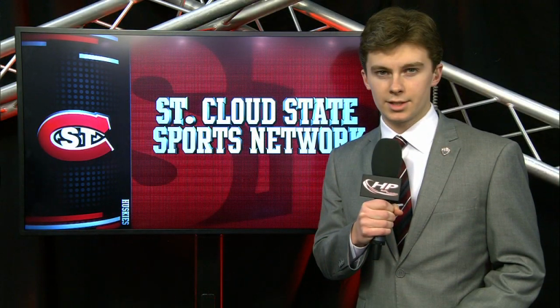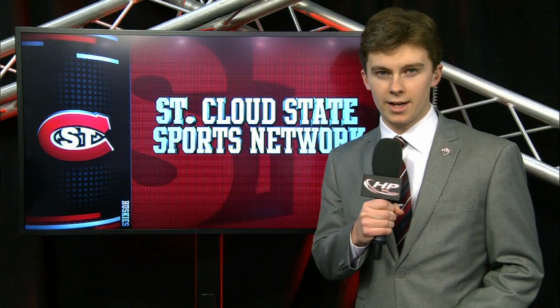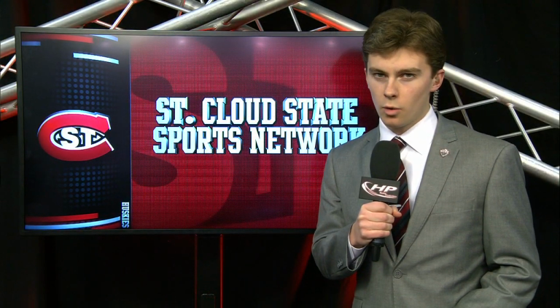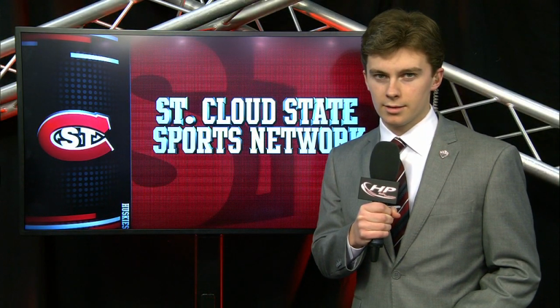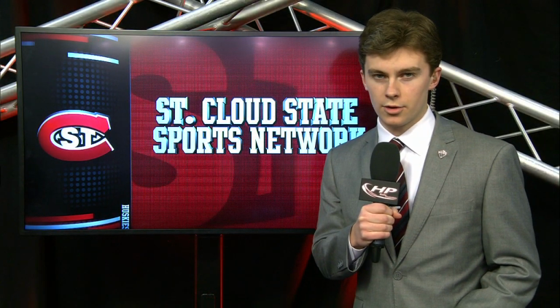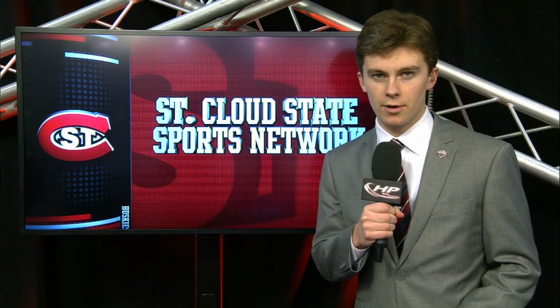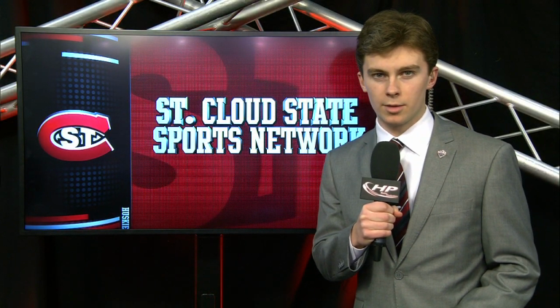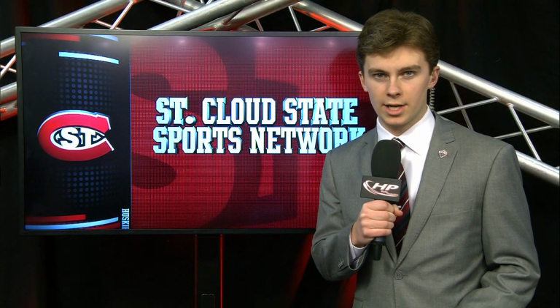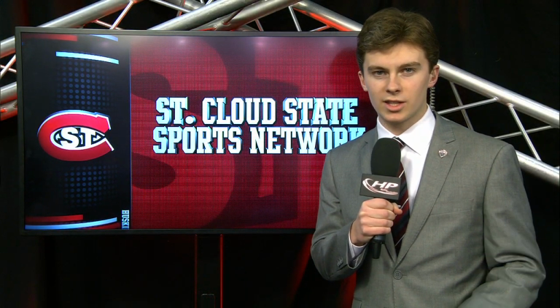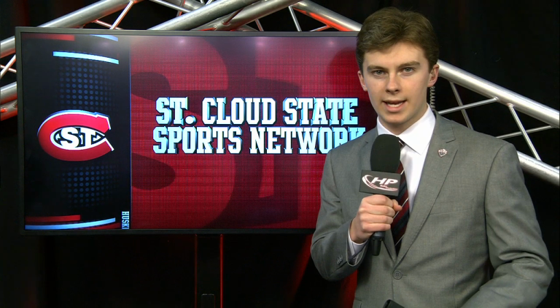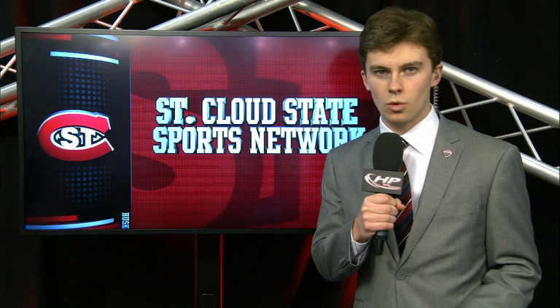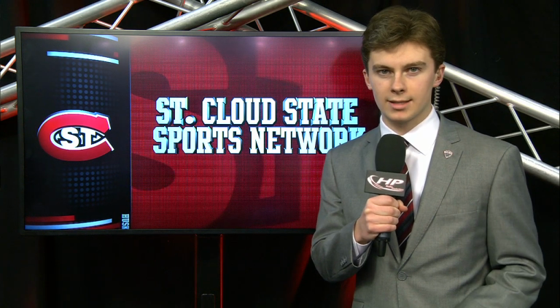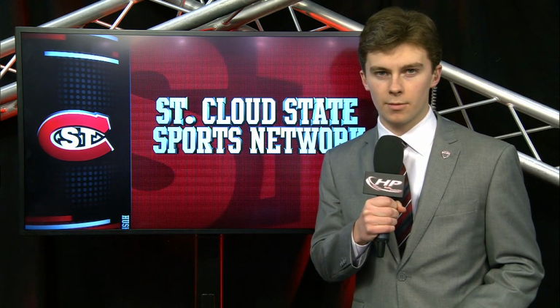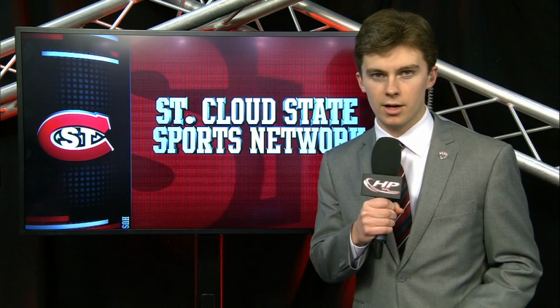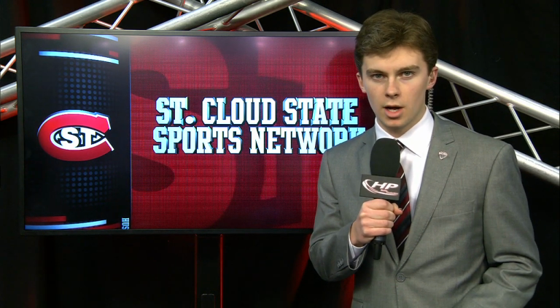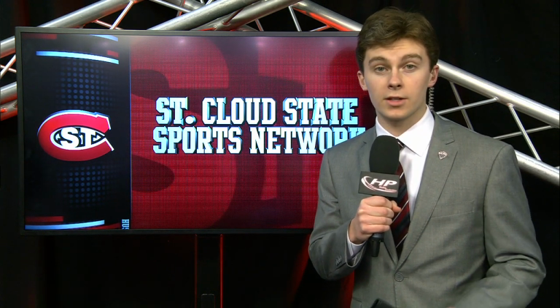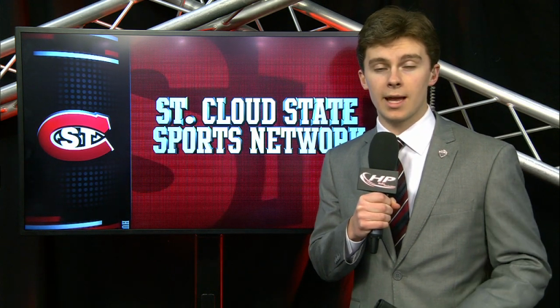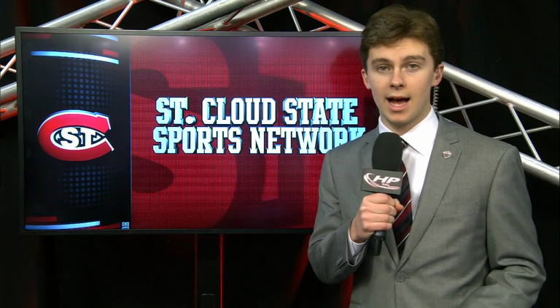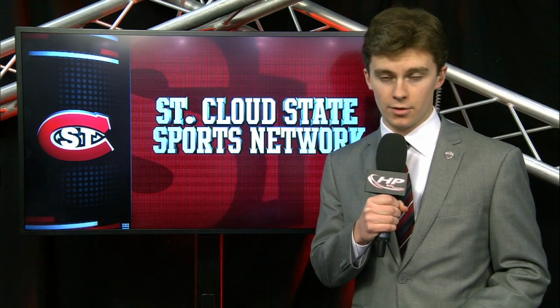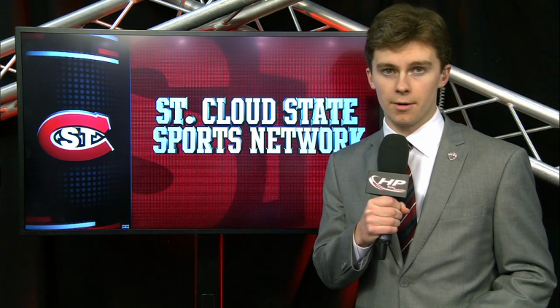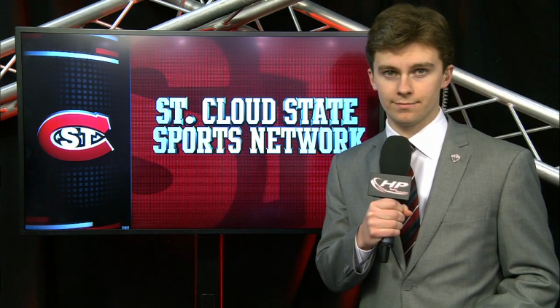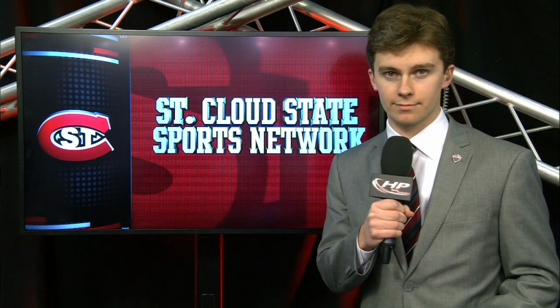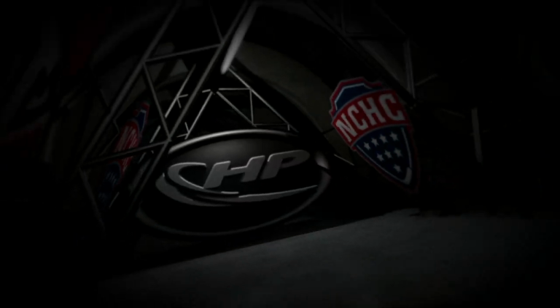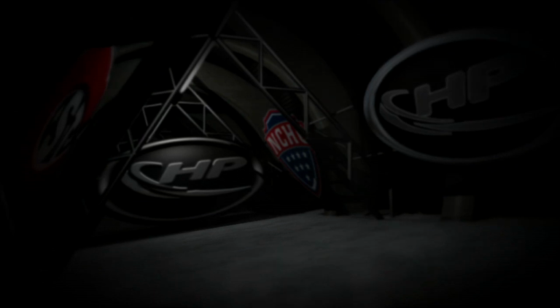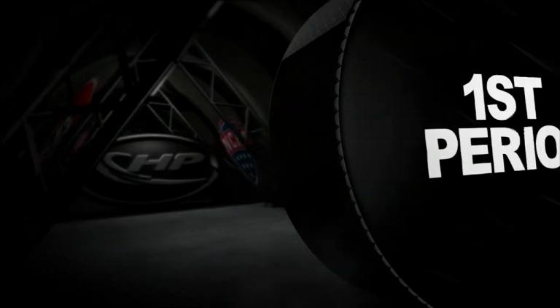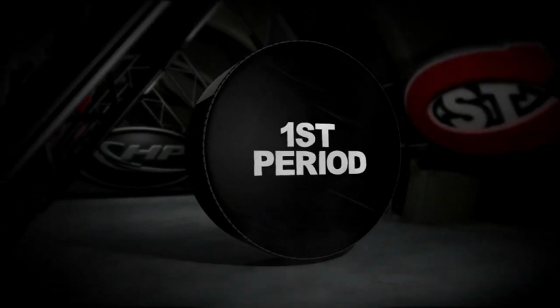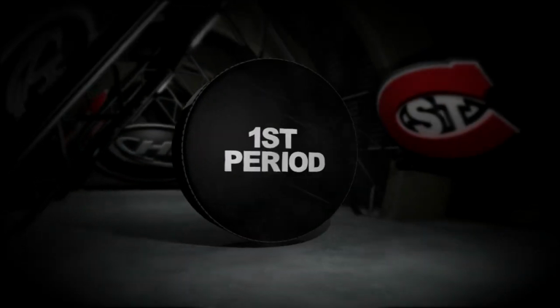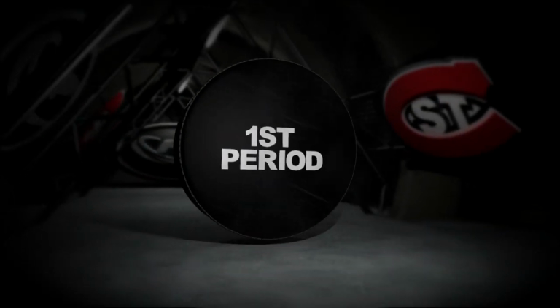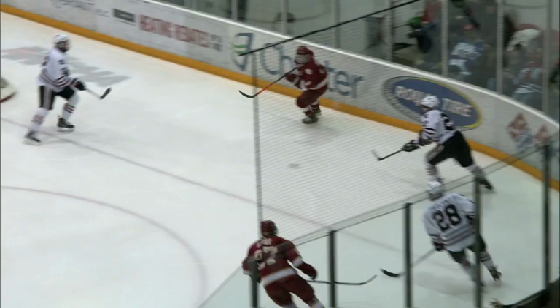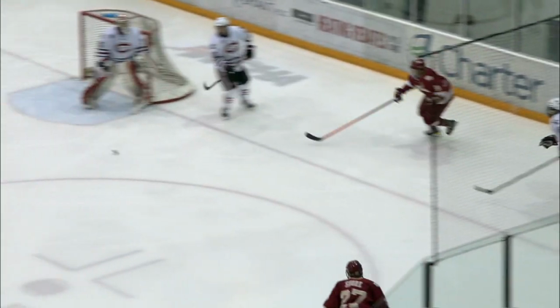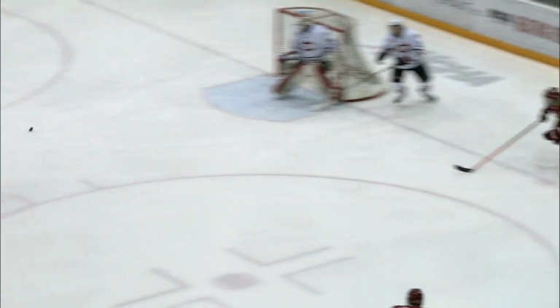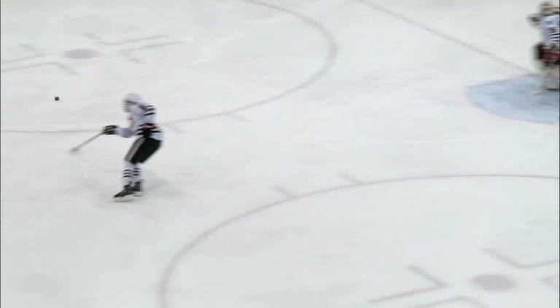The Huskies fight all the way to the third period here at the Brooks Center, getting the win in game two against the Denver Pioneers. We've got the full game highlights for you here. Charlie Lindgren, freshman goaltender, will get the start.